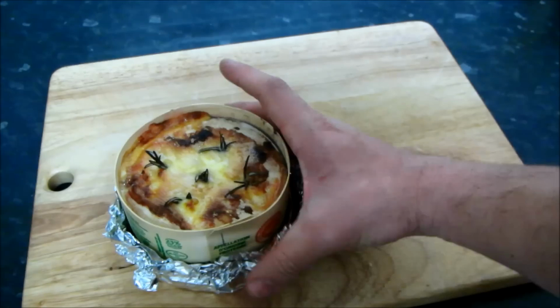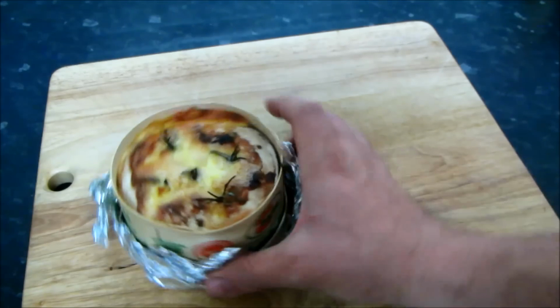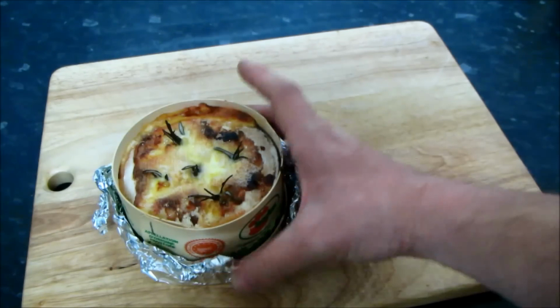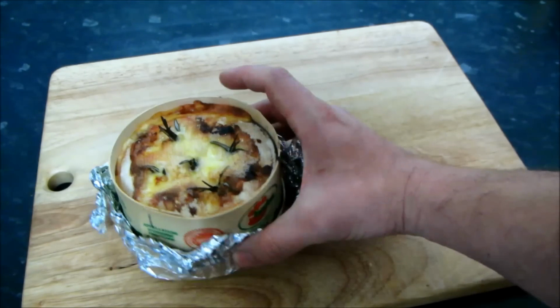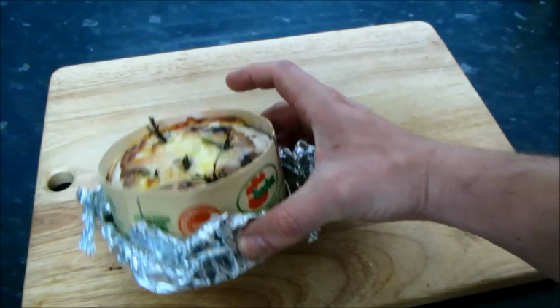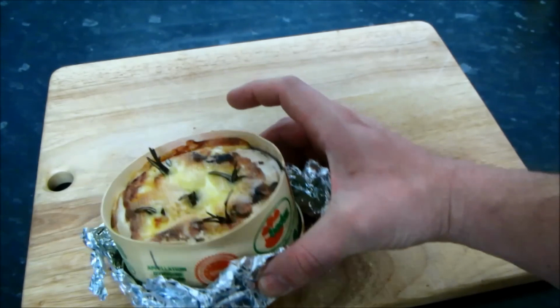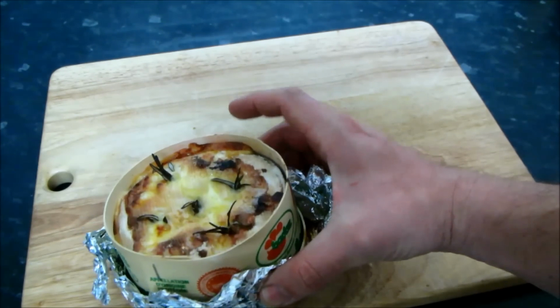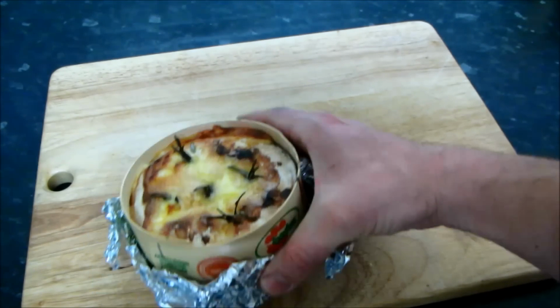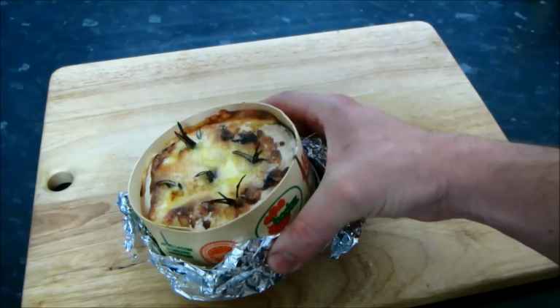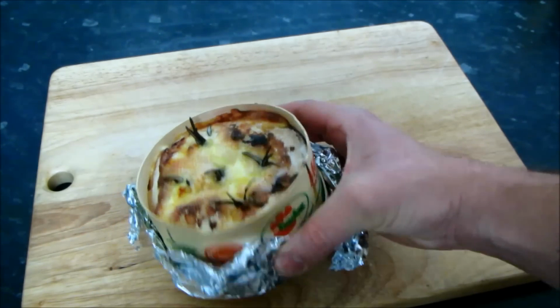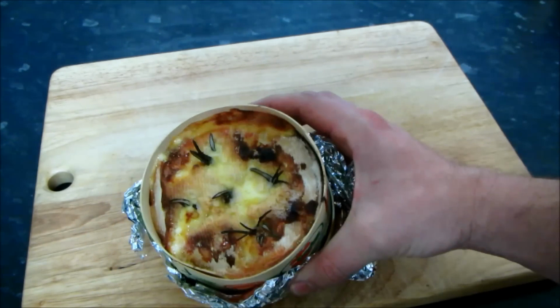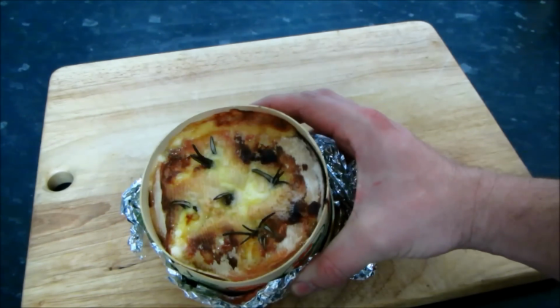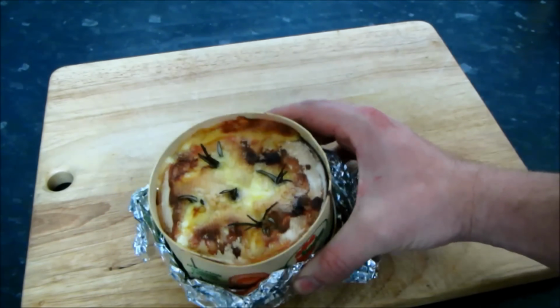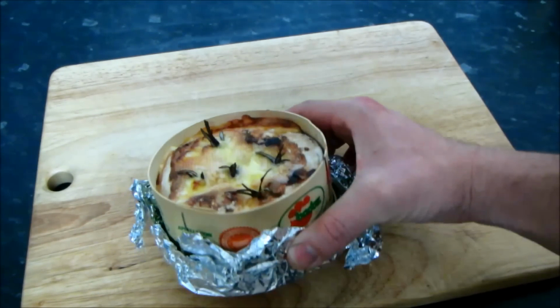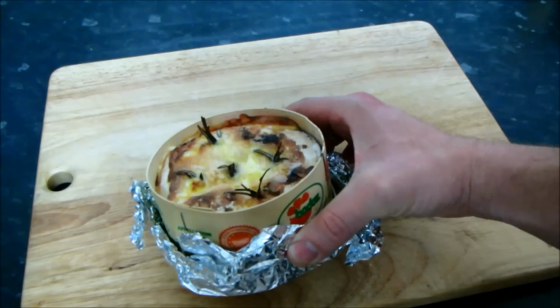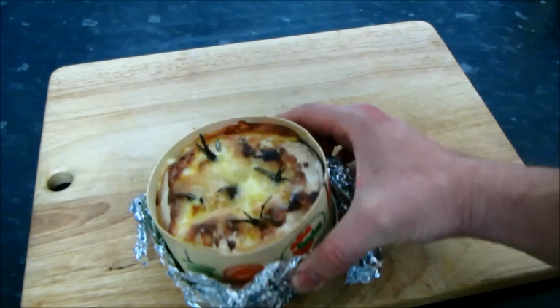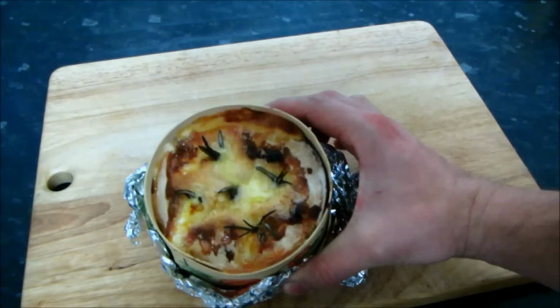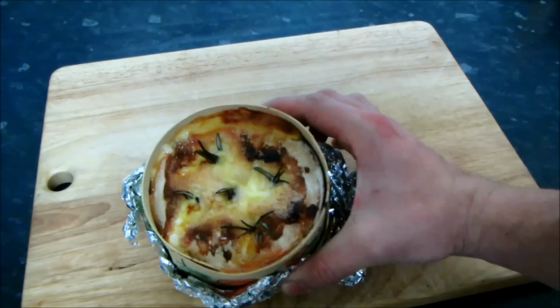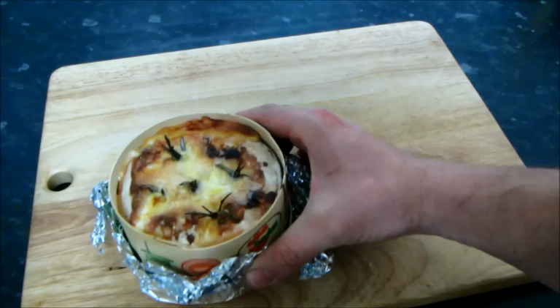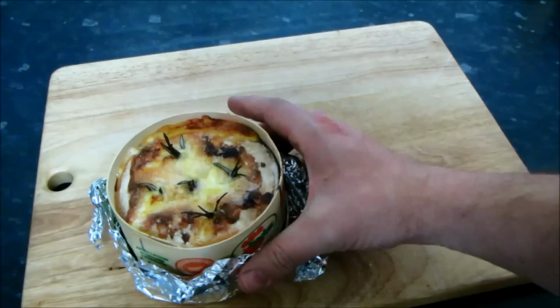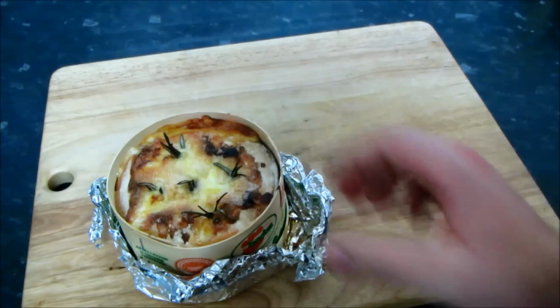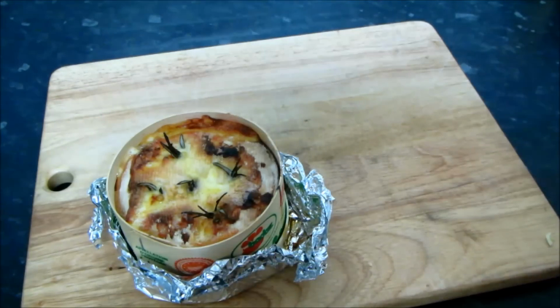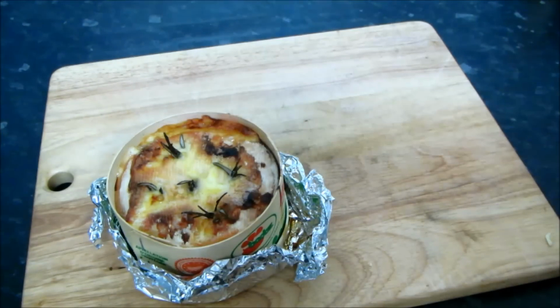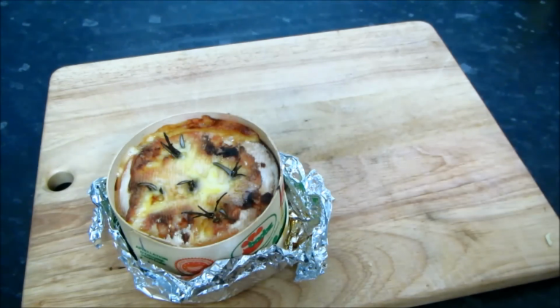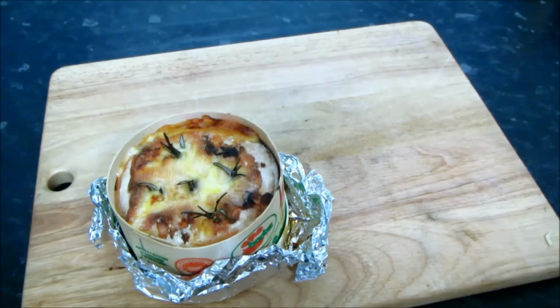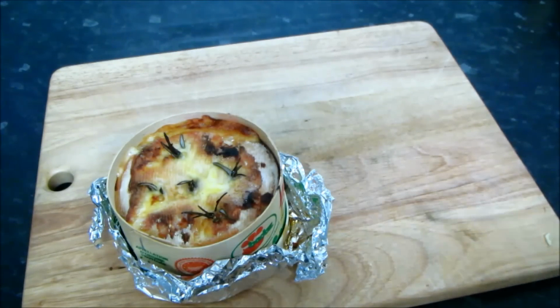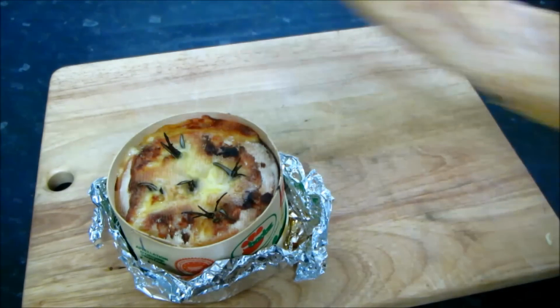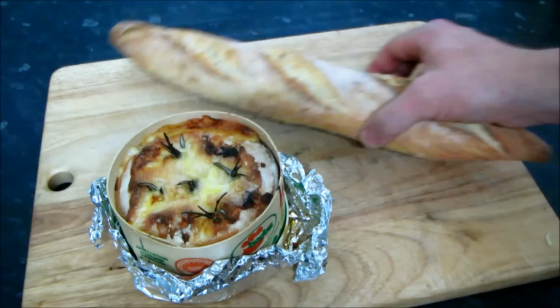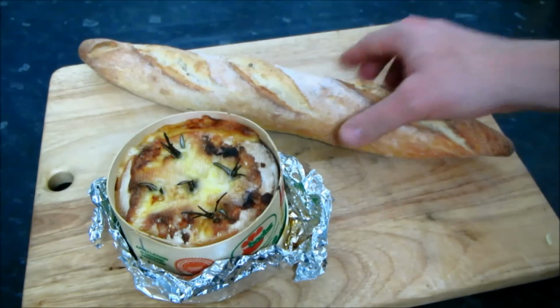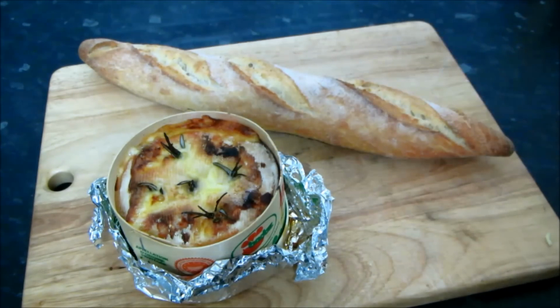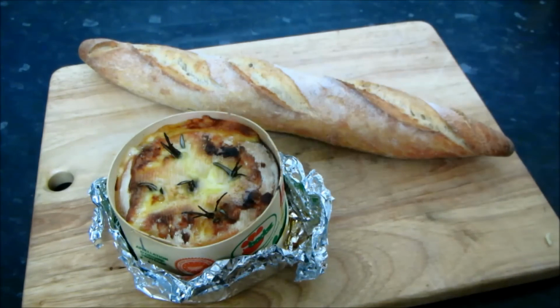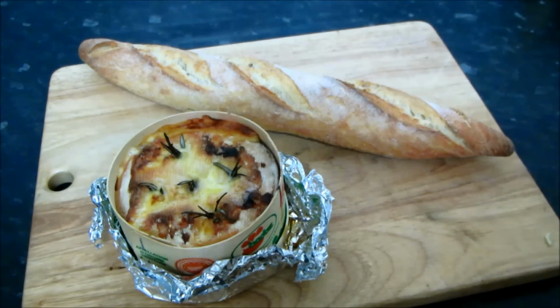Once it's baked and you break through the crust, it should be nice, soft and creamy inside — just like fondue. And you can enjoy it in the same way you would fondue, dipping in your favourite bread or often potatoes.